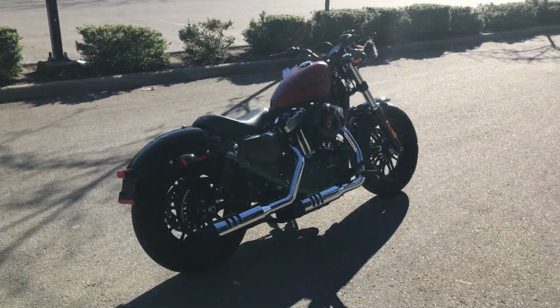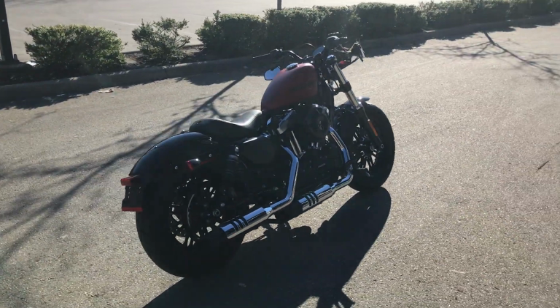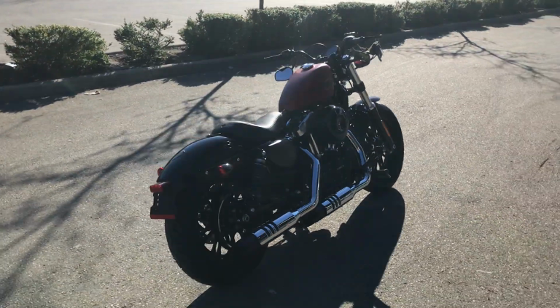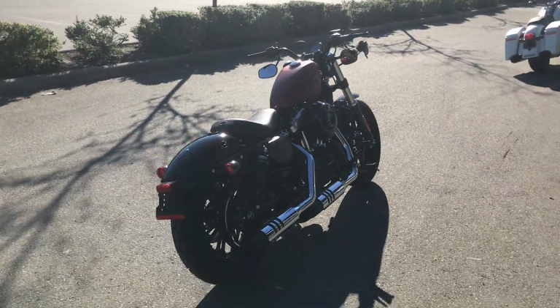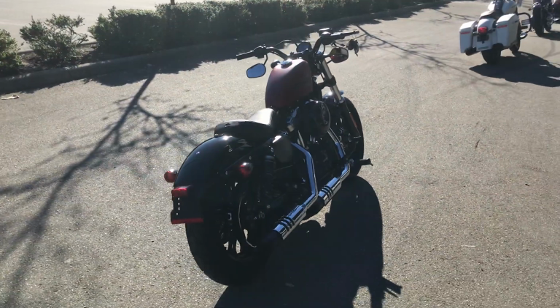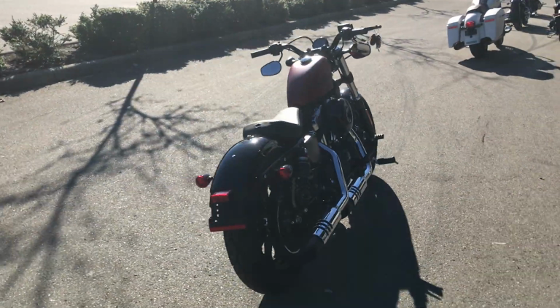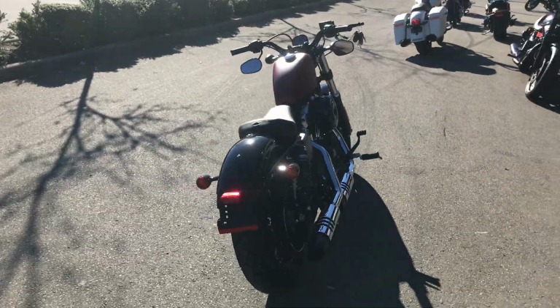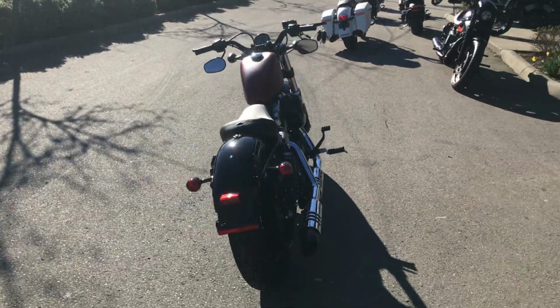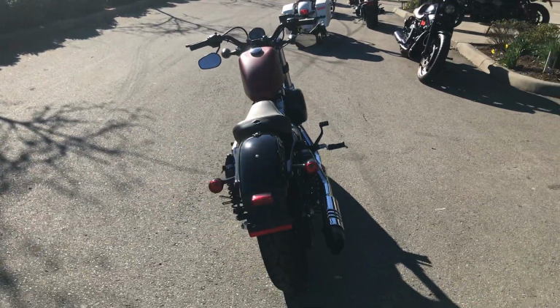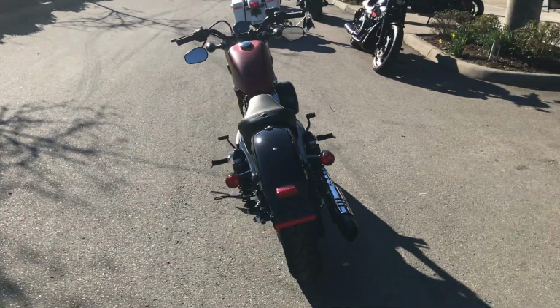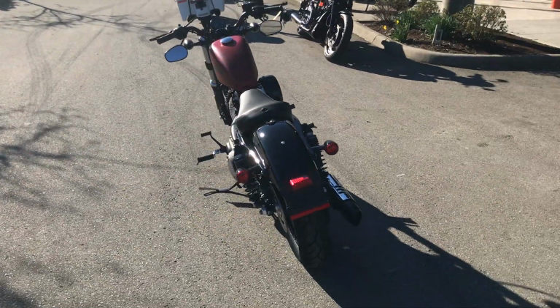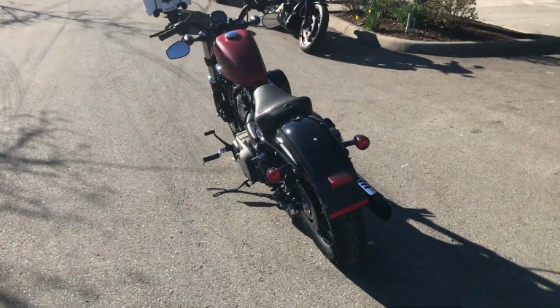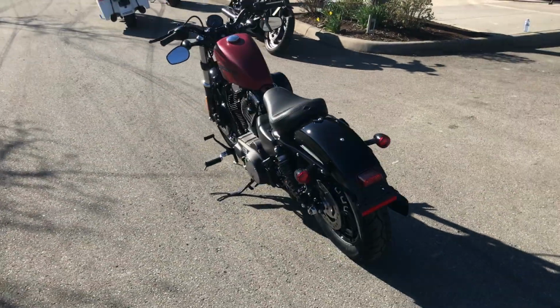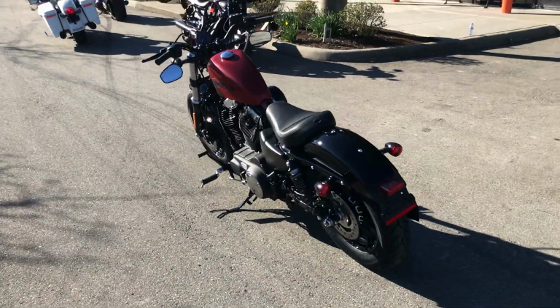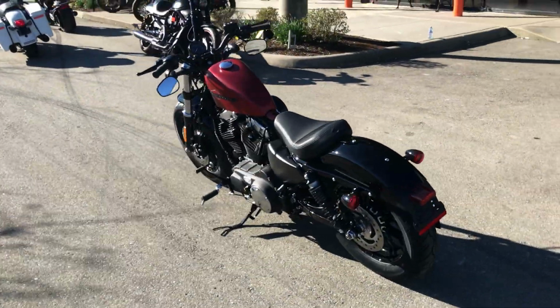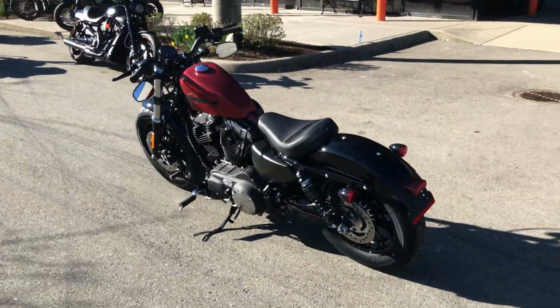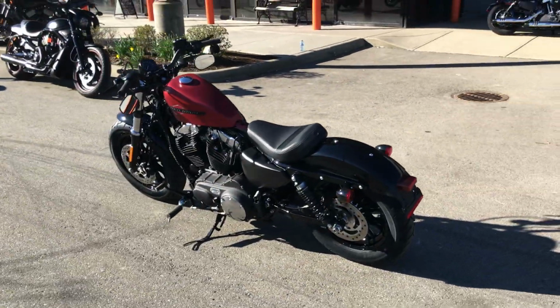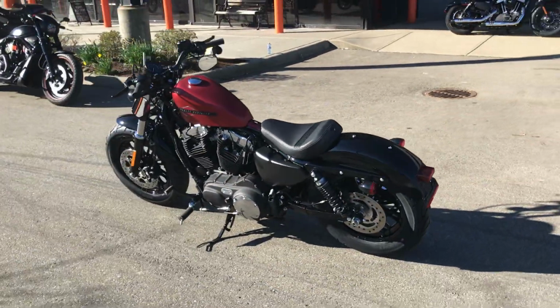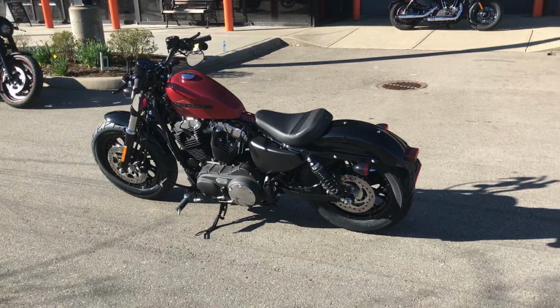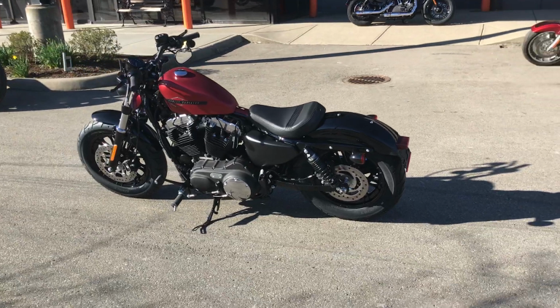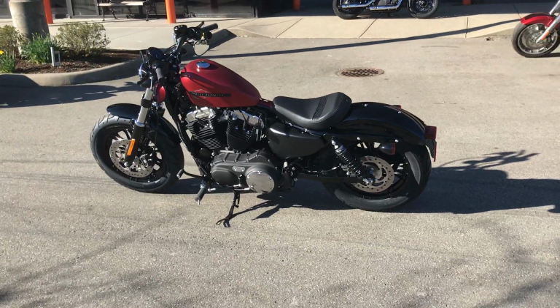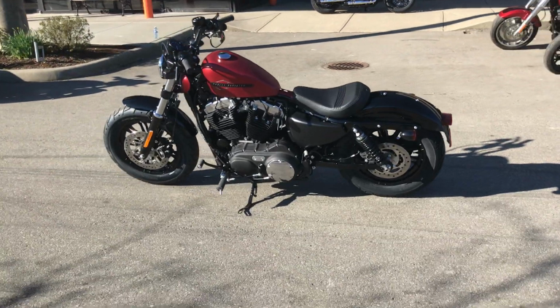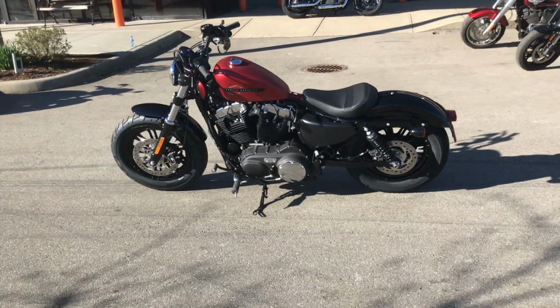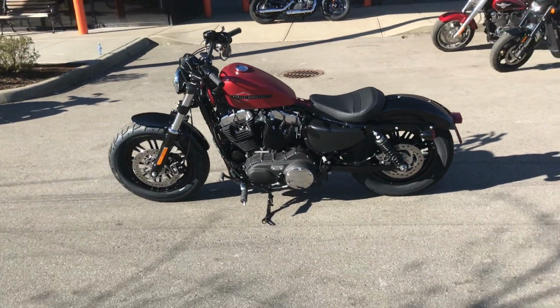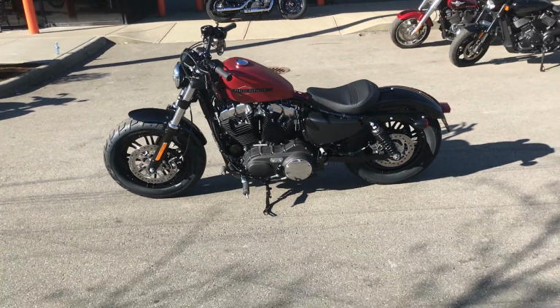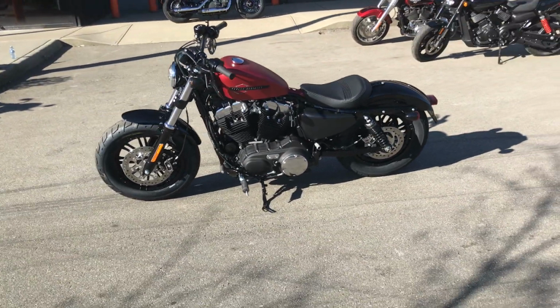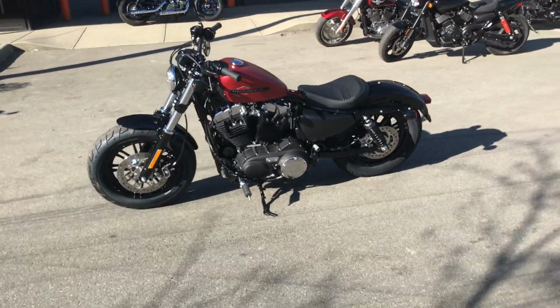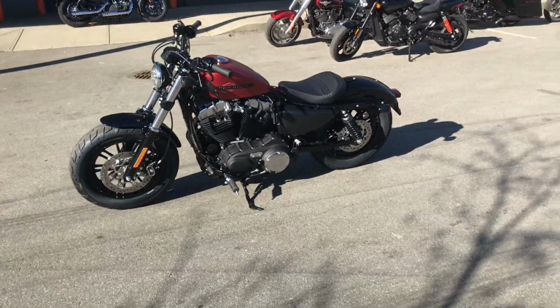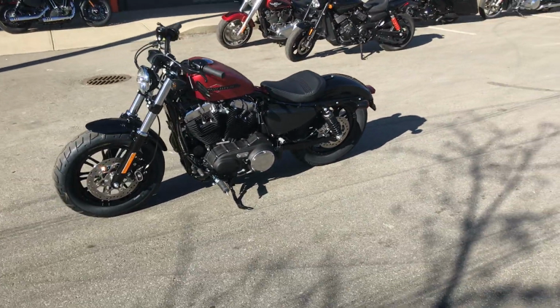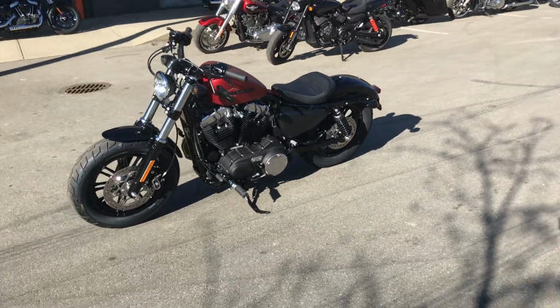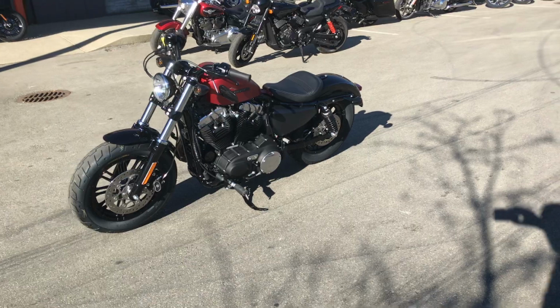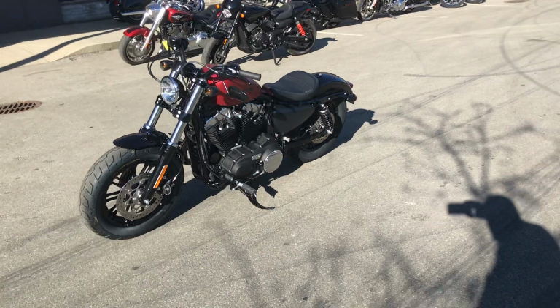Peanut tank, solo seats — this is Harley to the core right here. Also comes with foot controls. Super nice bike.